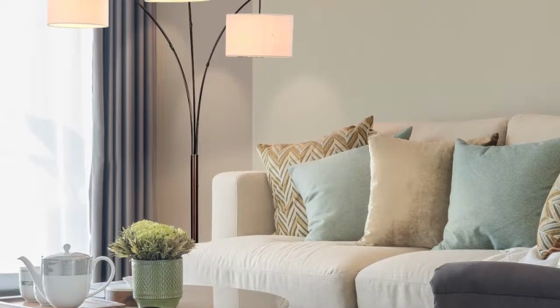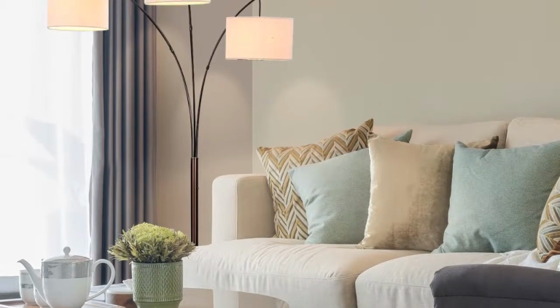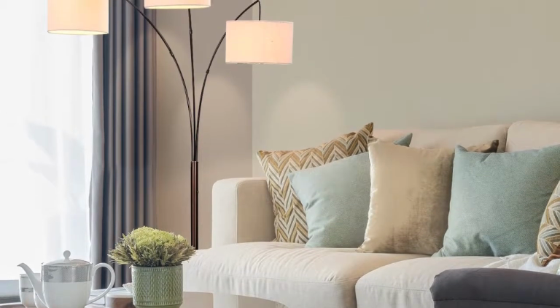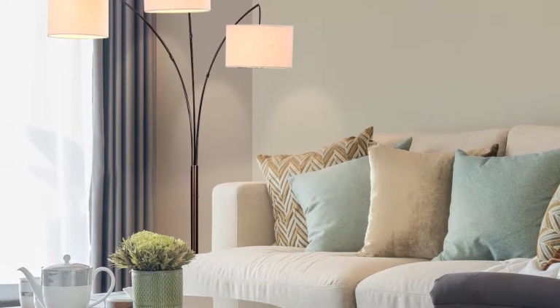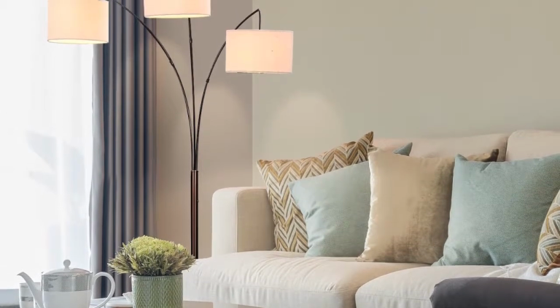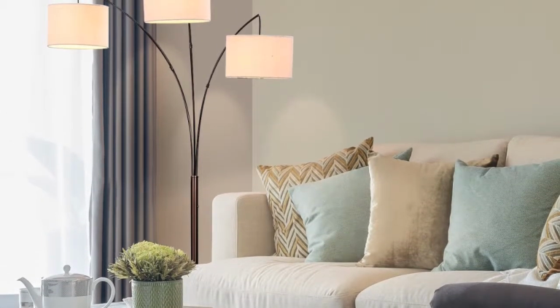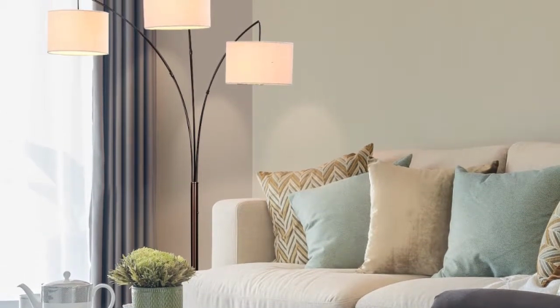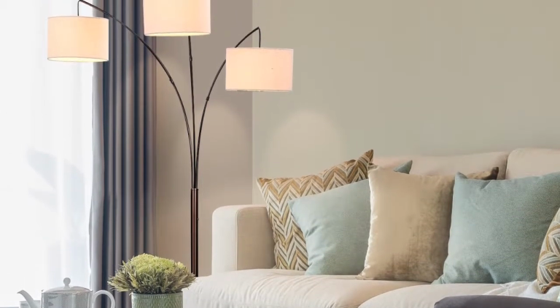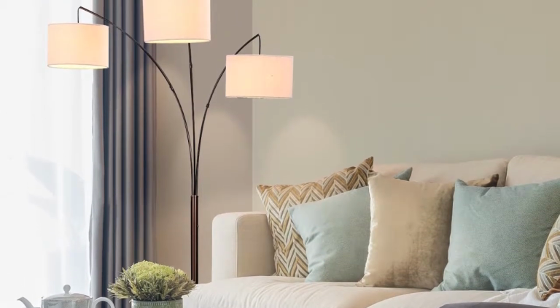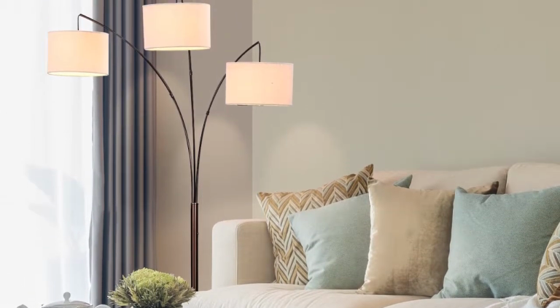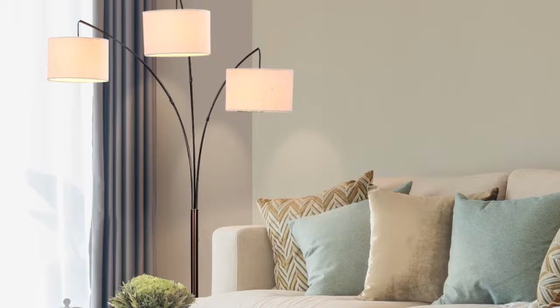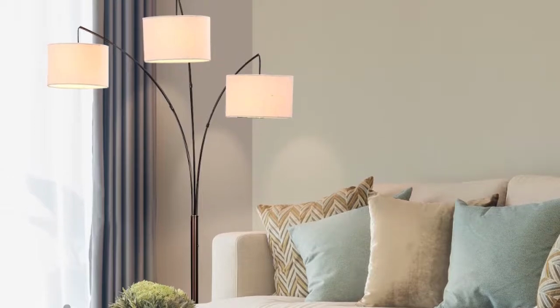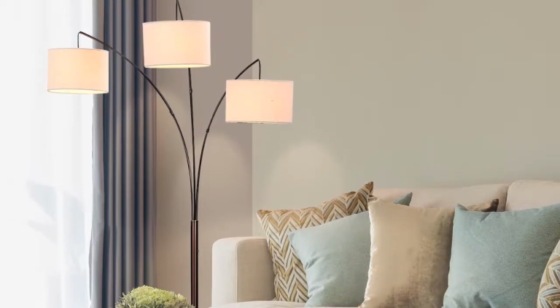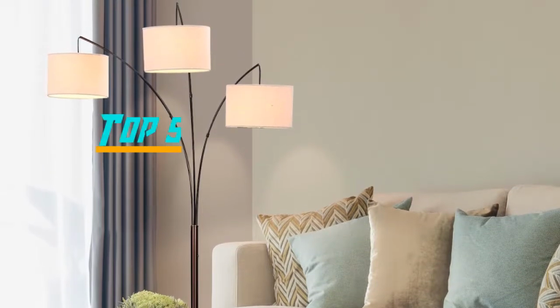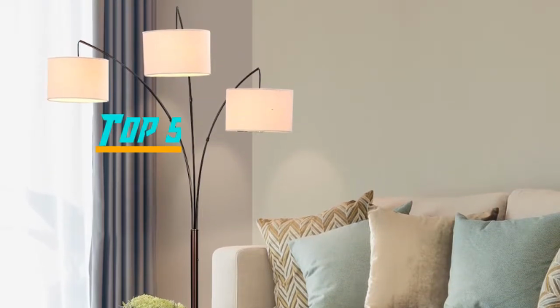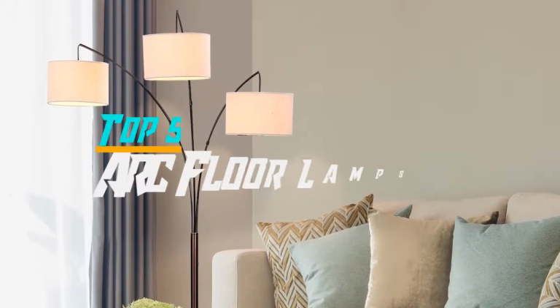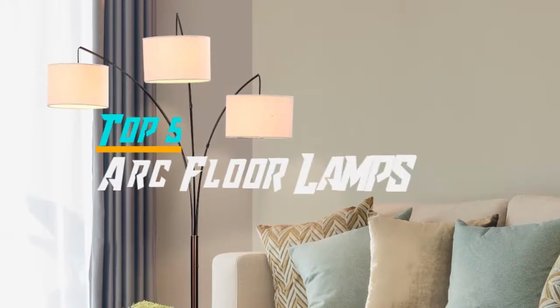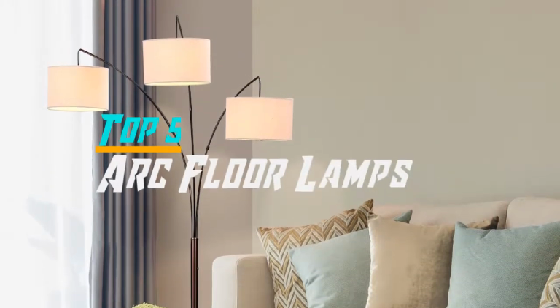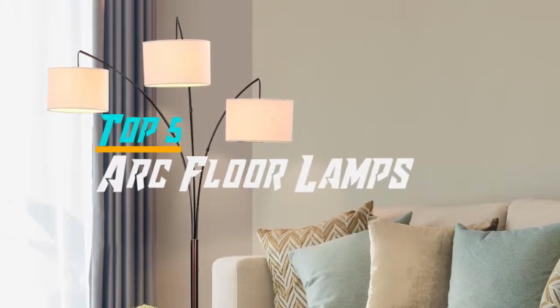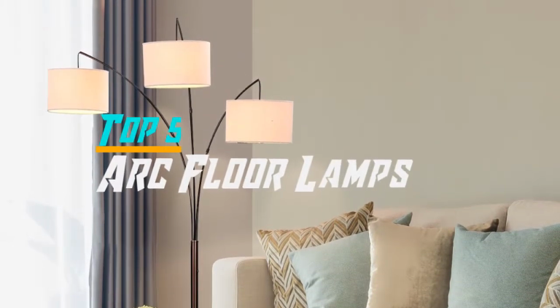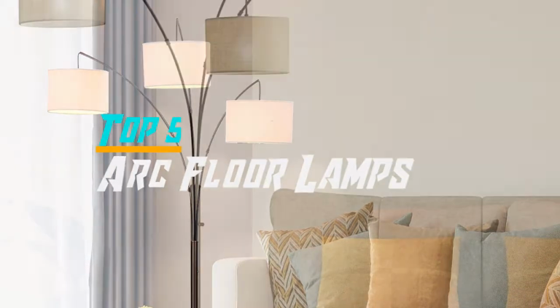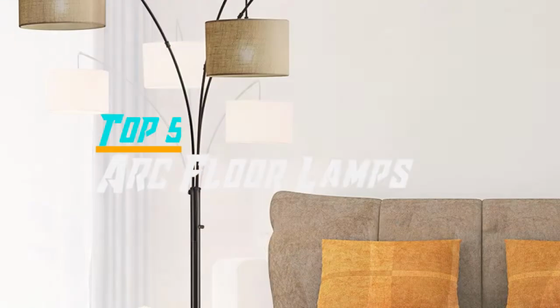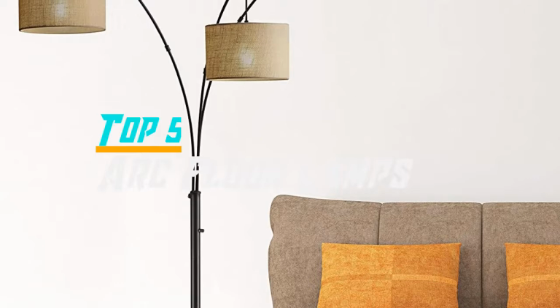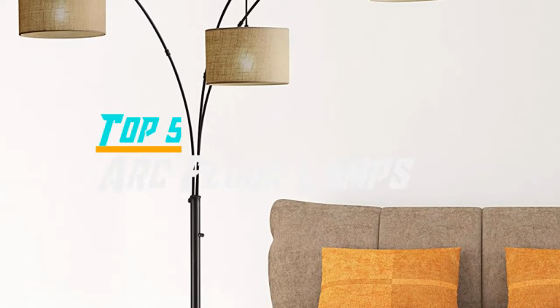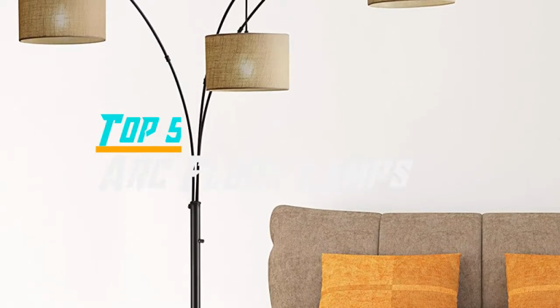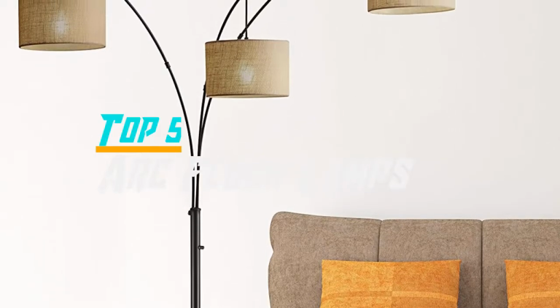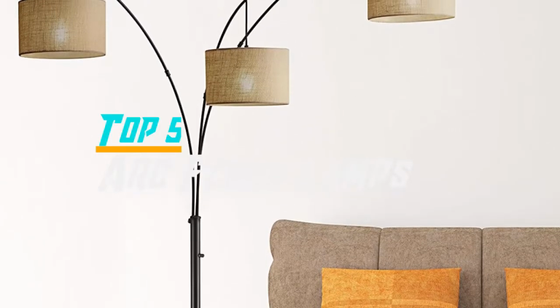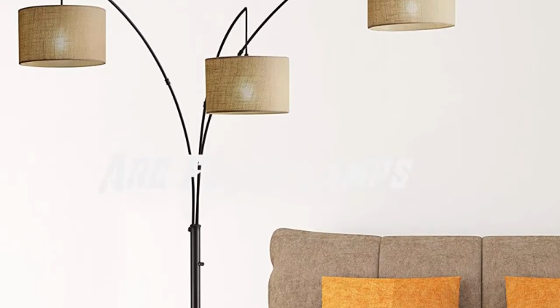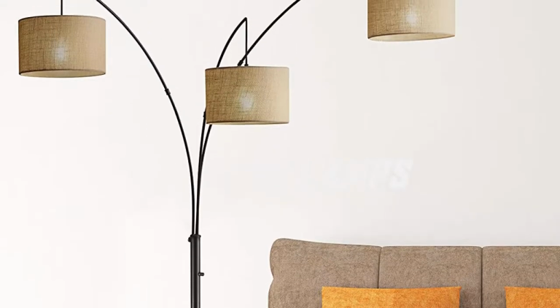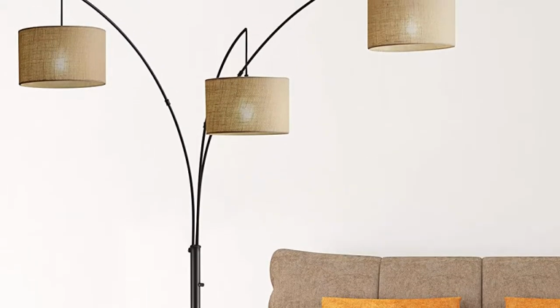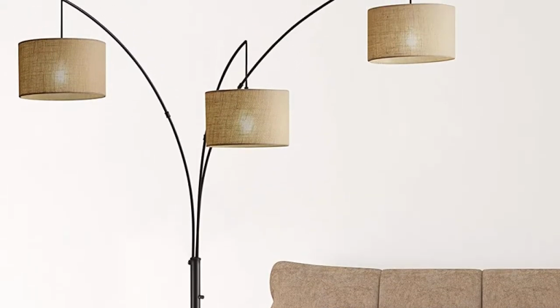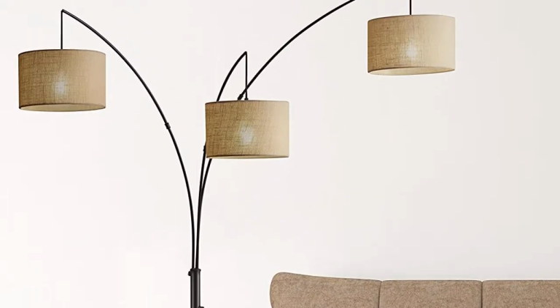Hello everyone. Welcome back to the Review Pro. In today's video, we are going to check out the top 5 best arc floor lamps in 2019. To see the price and more information about these arc floor lamps, please check out the links down in the description.